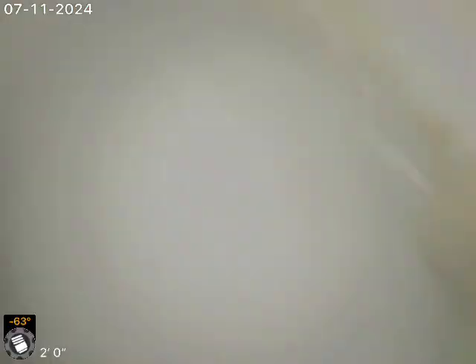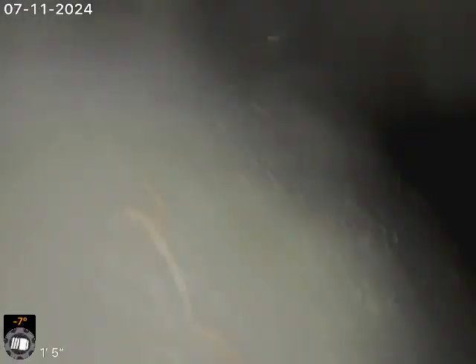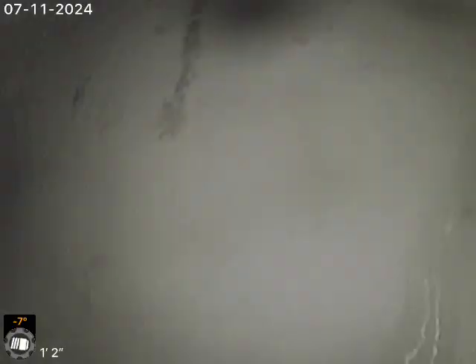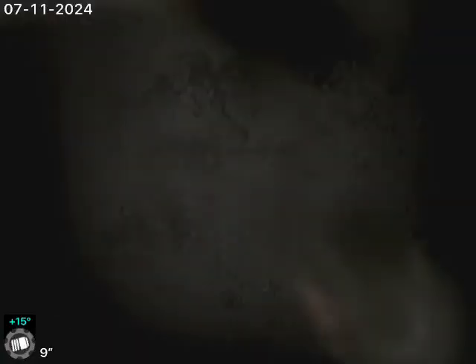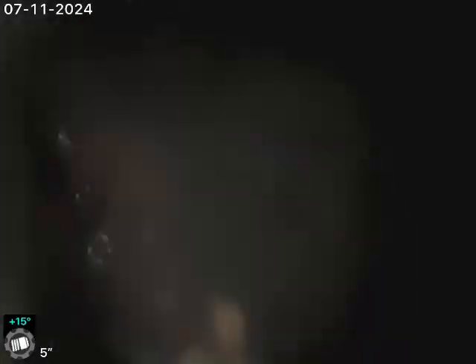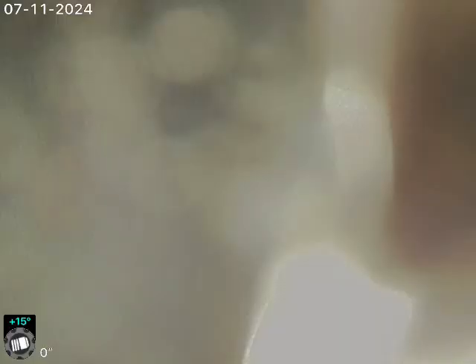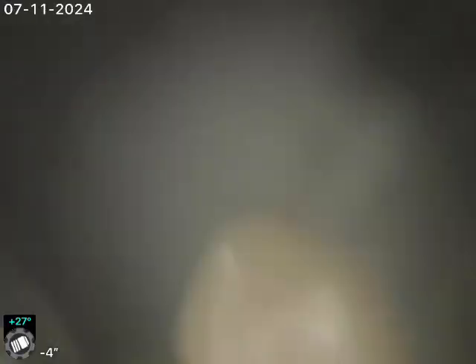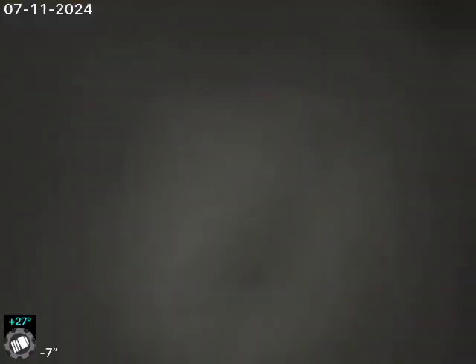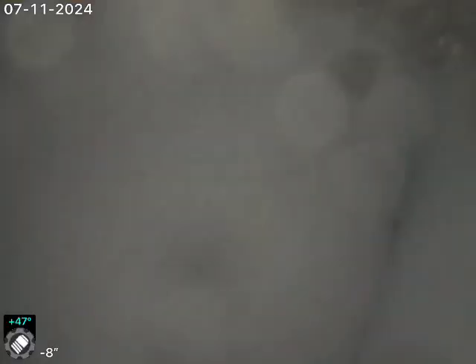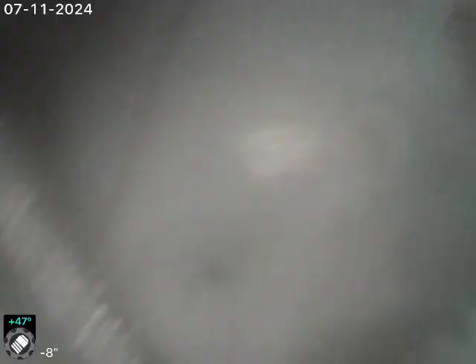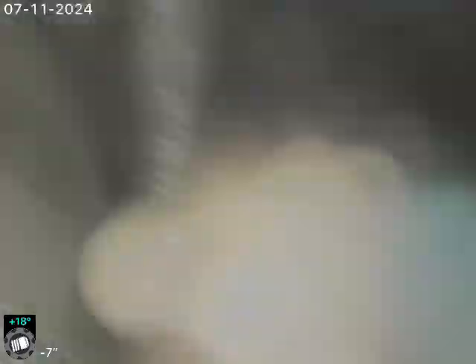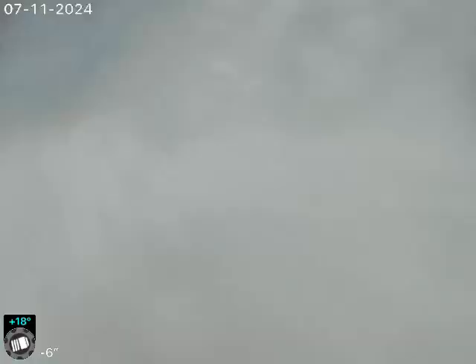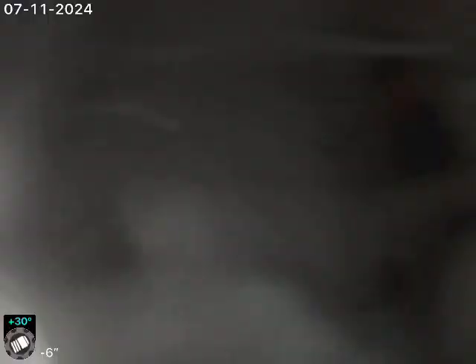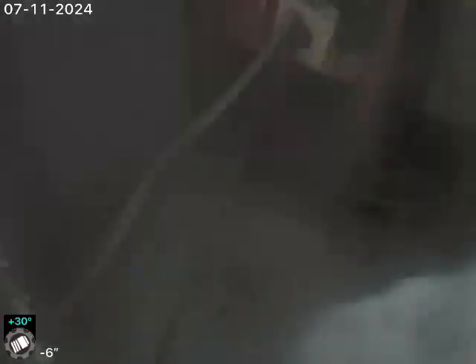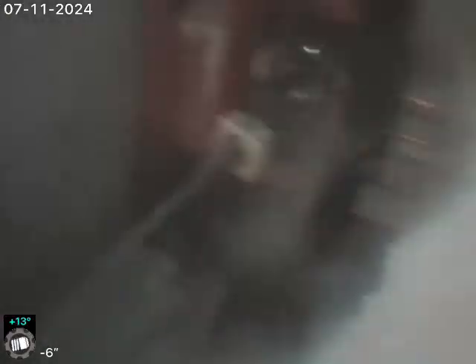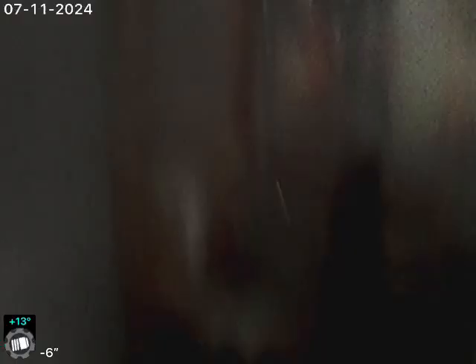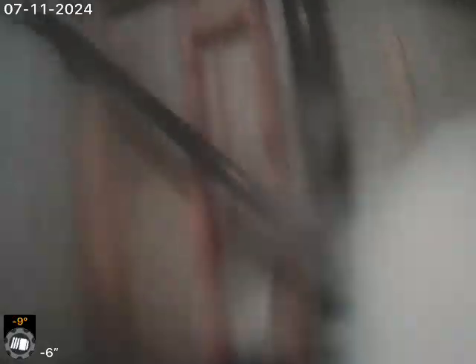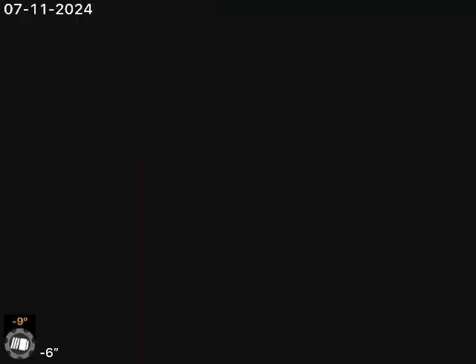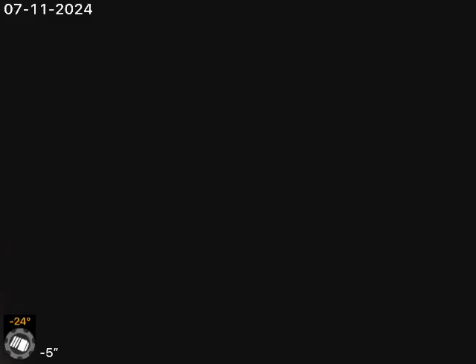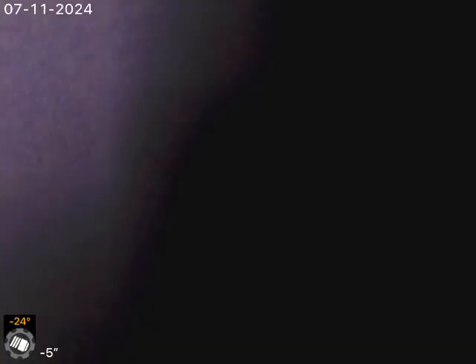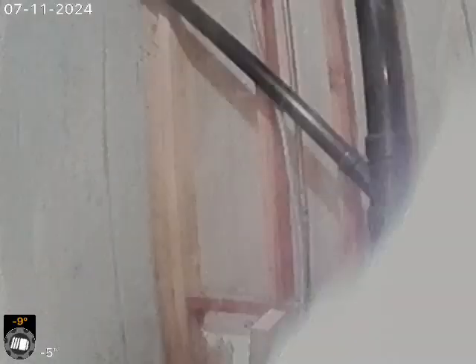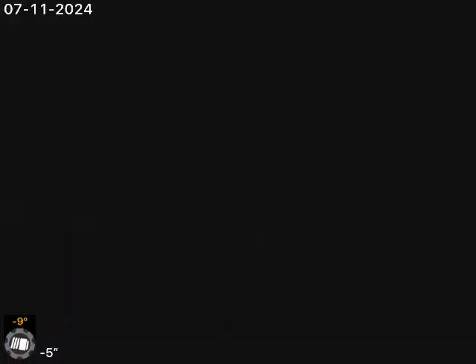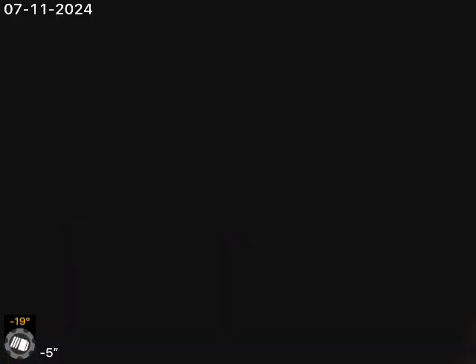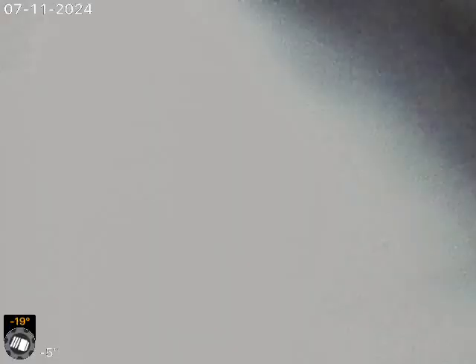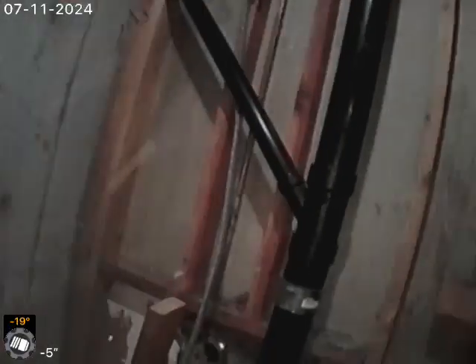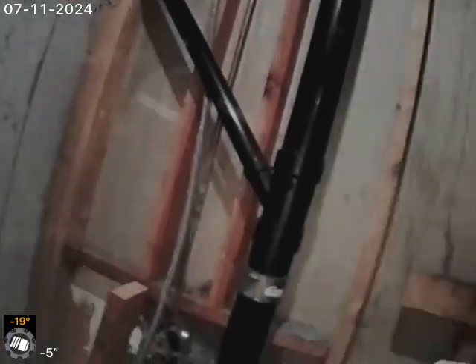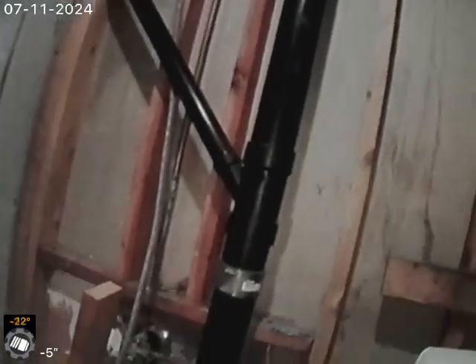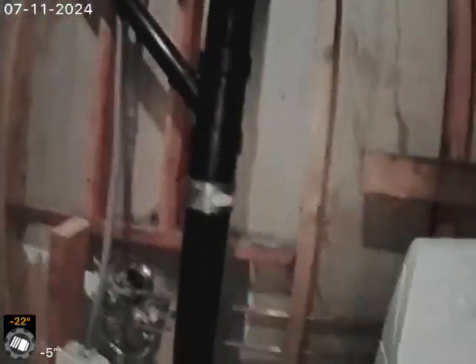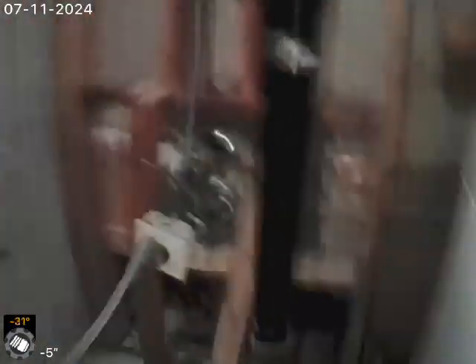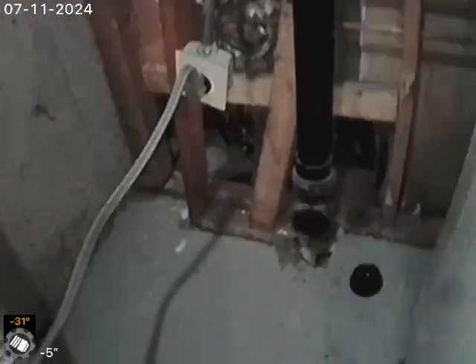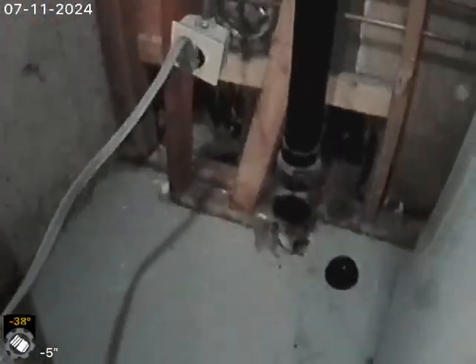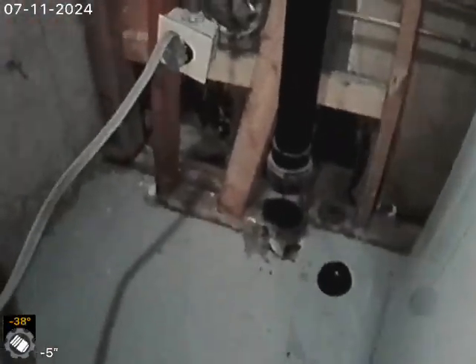4401 South Estes — the sewer line has been cleaned, tested, and inspected, and is flowing well at this time.